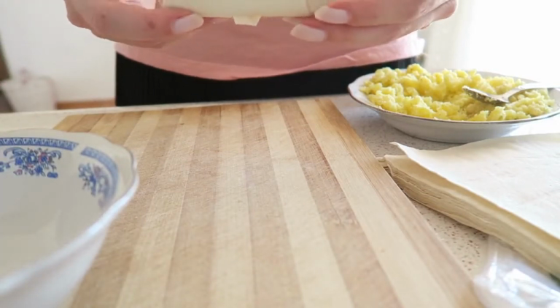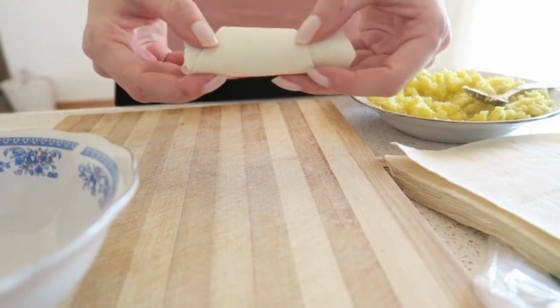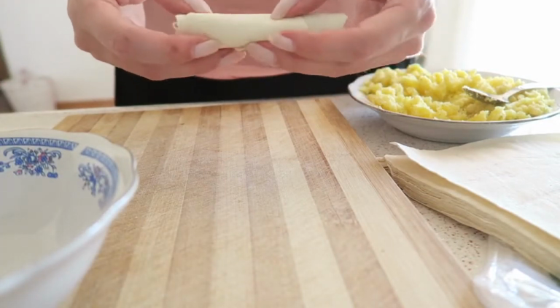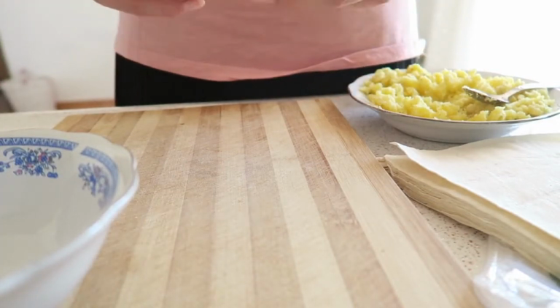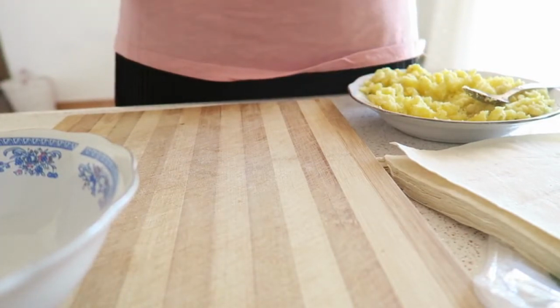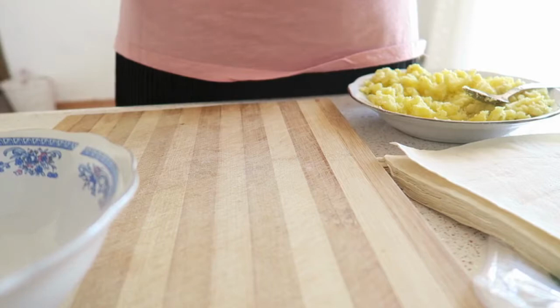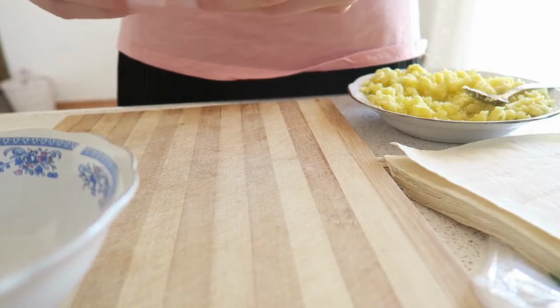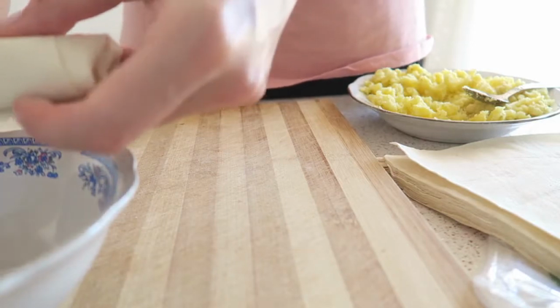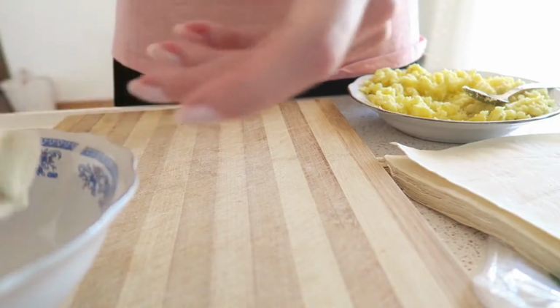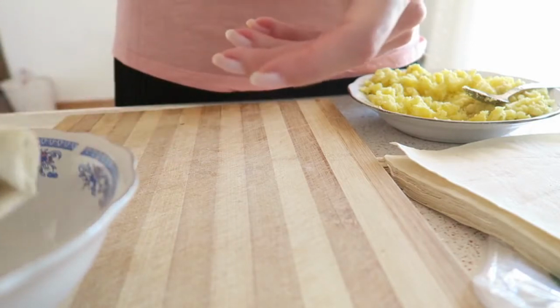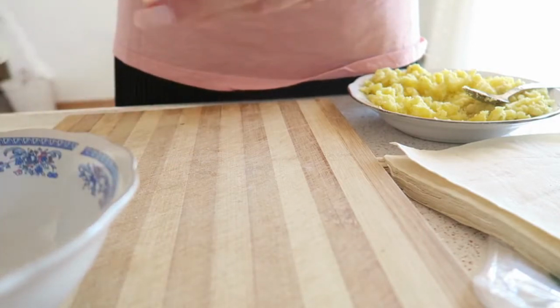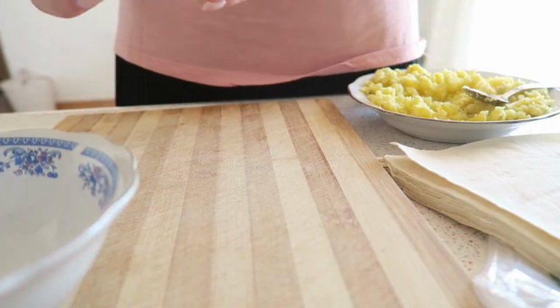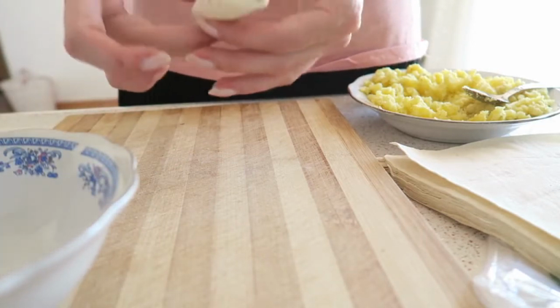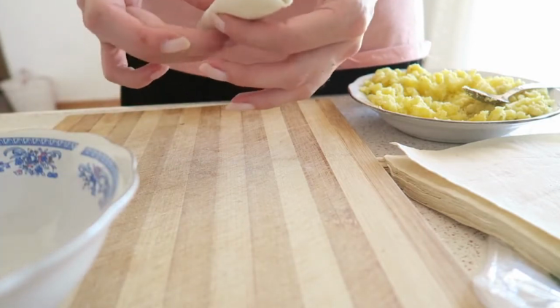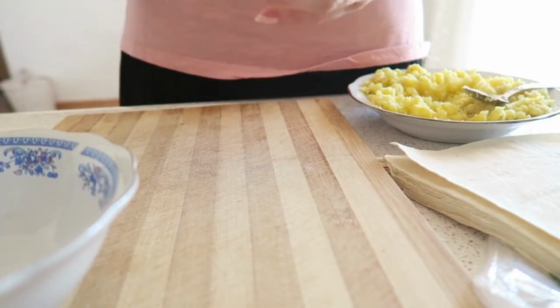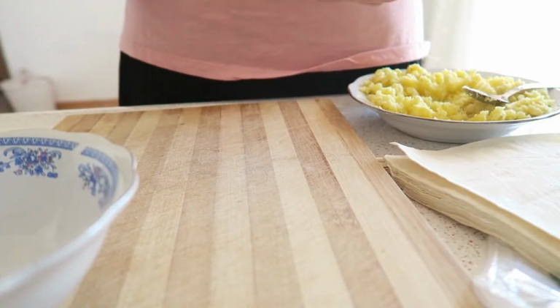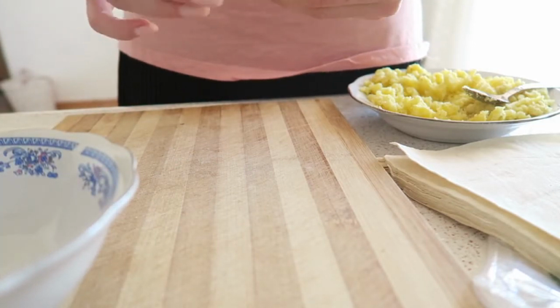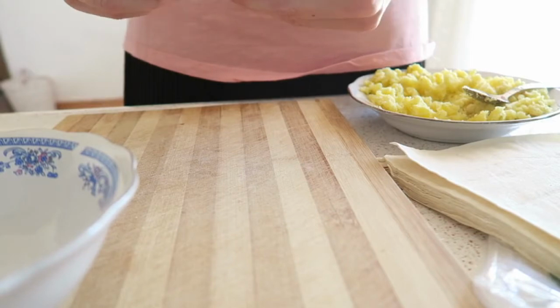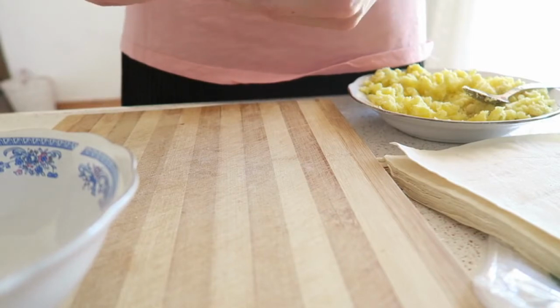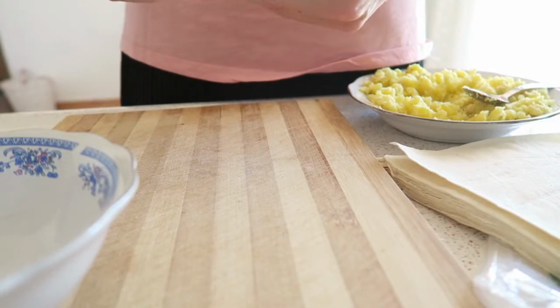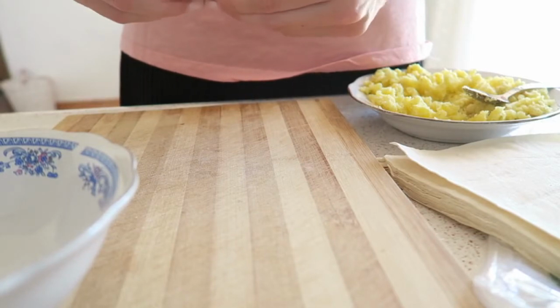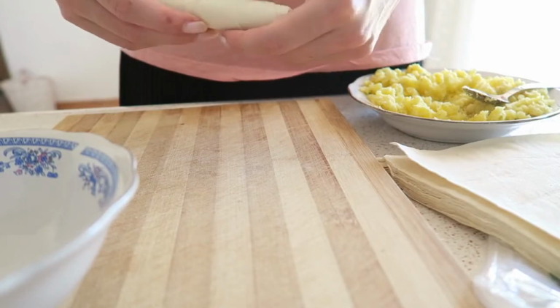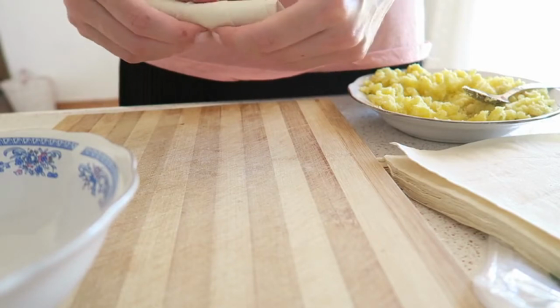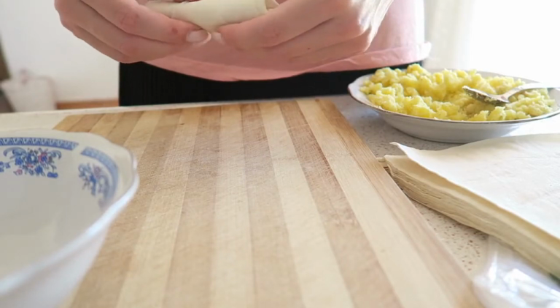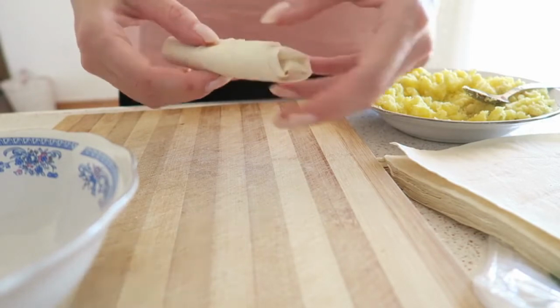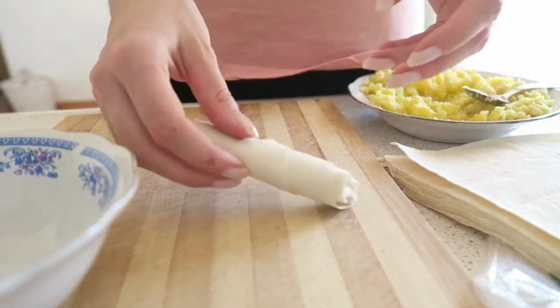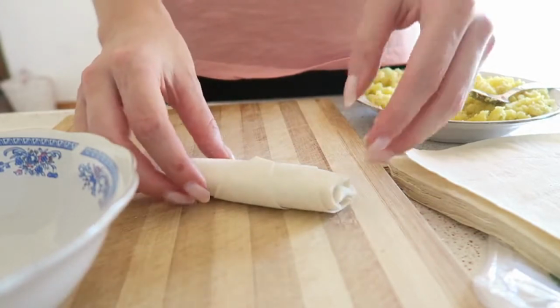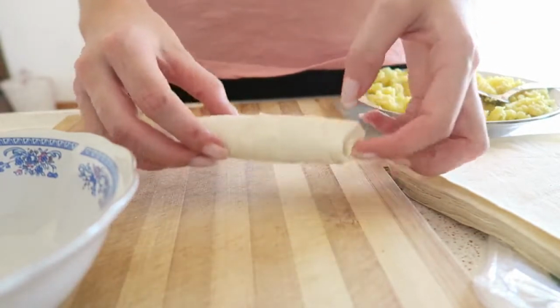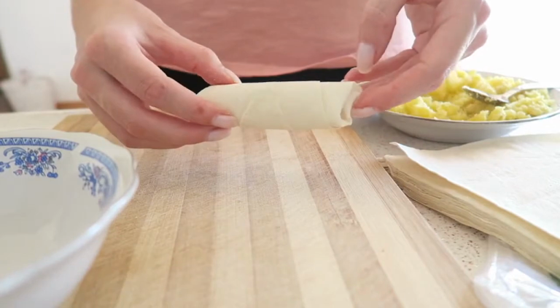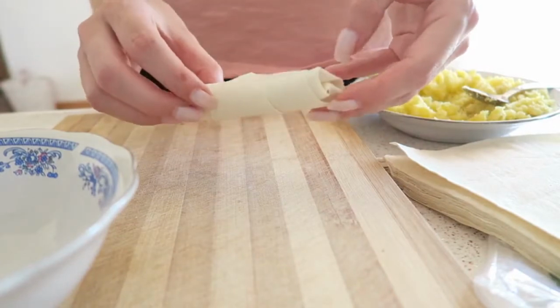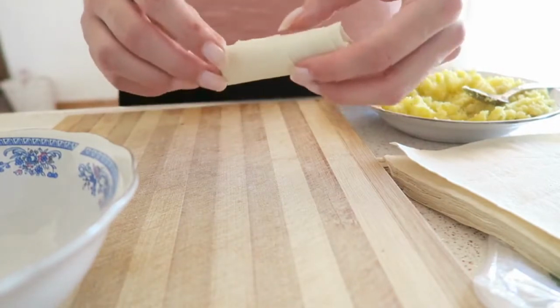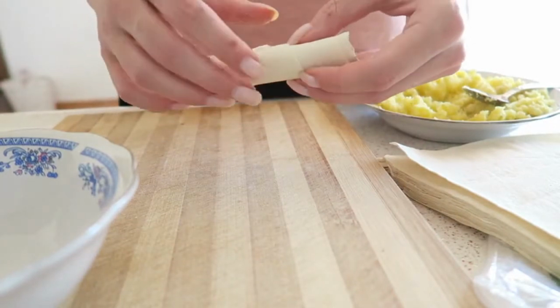Ta-da! My first roll! I'm not sure how it sticks — maybe I have to use egg for that. It looks quite alright though.